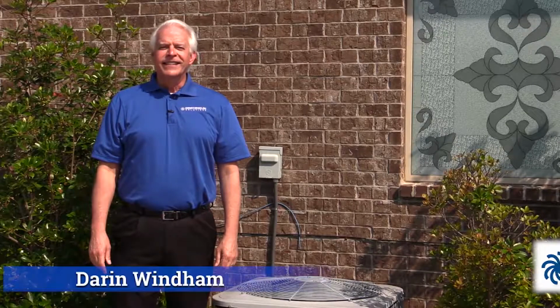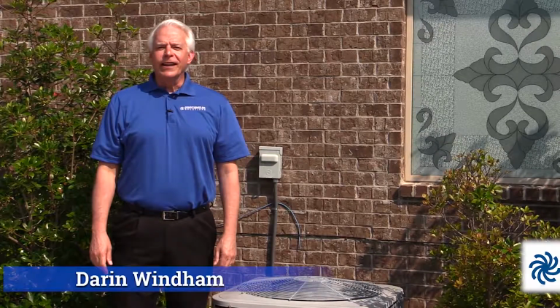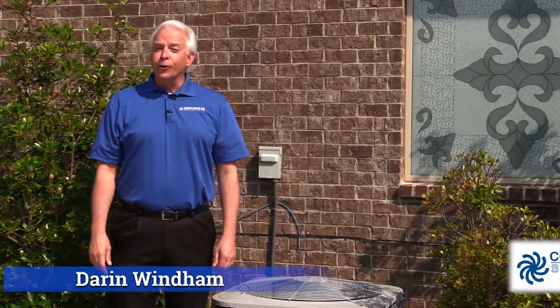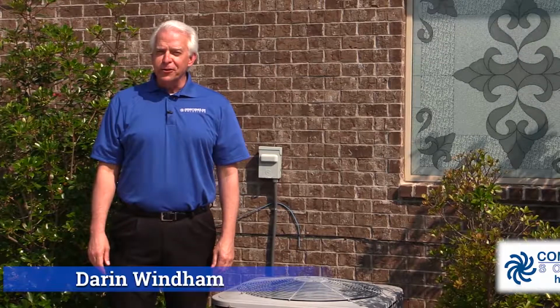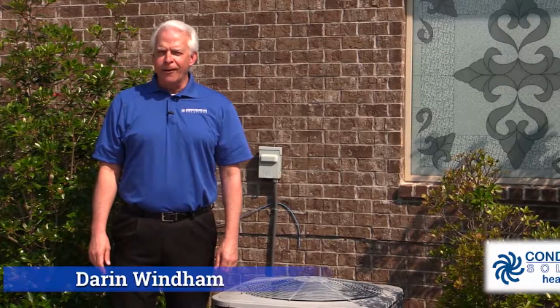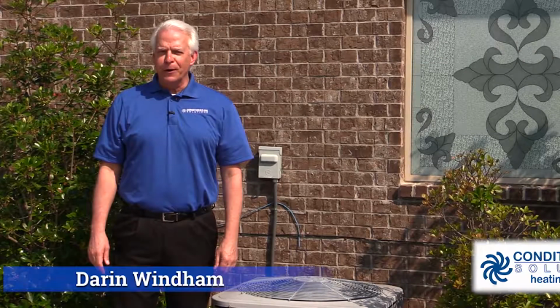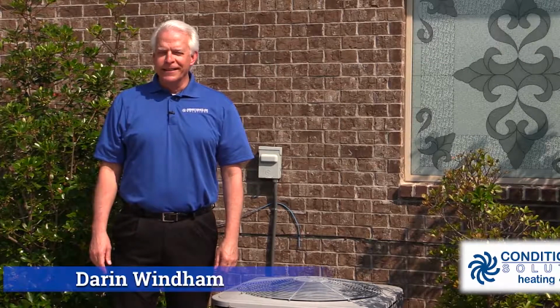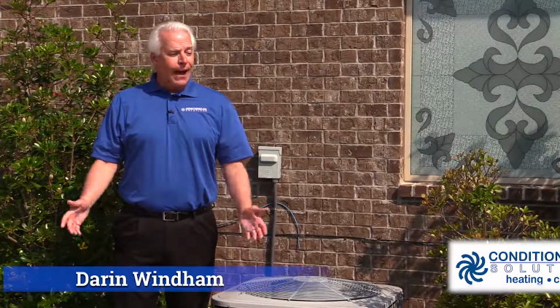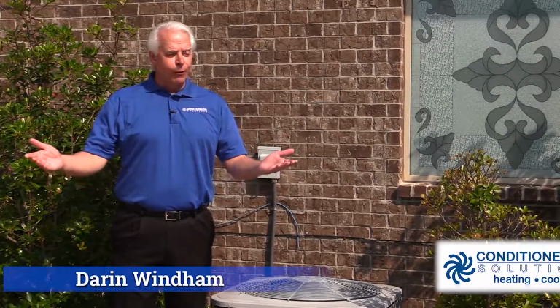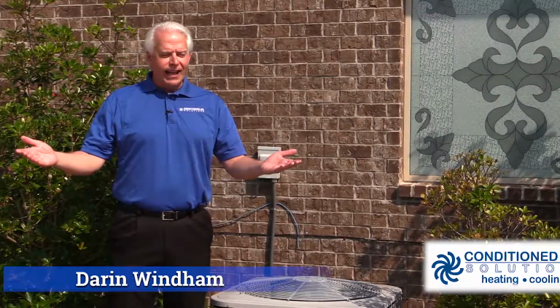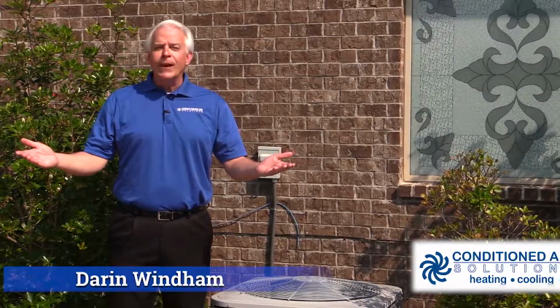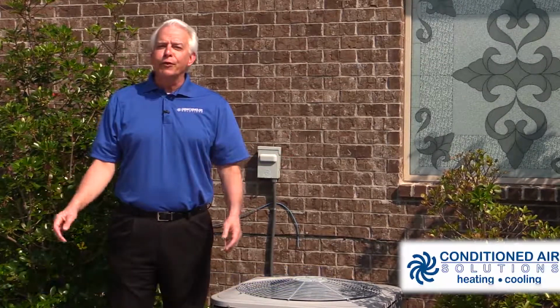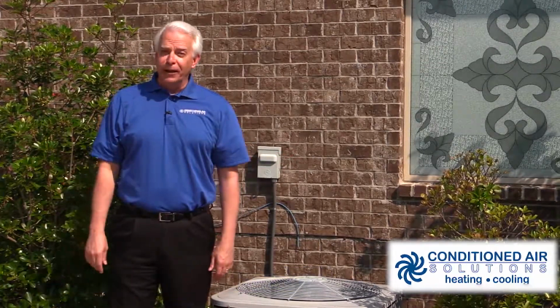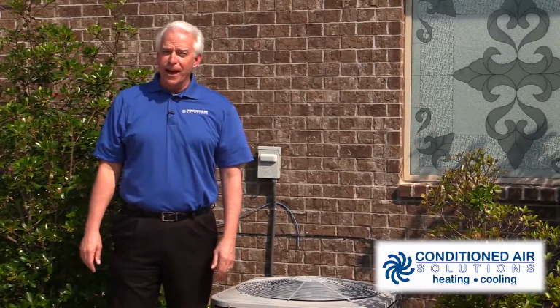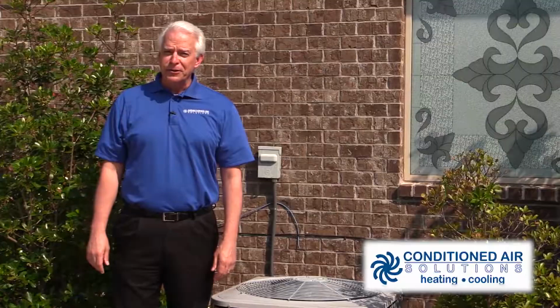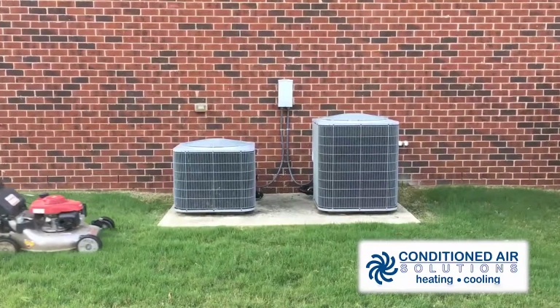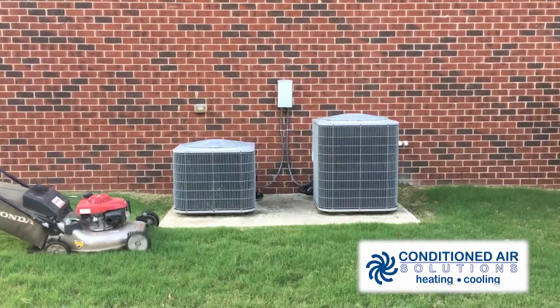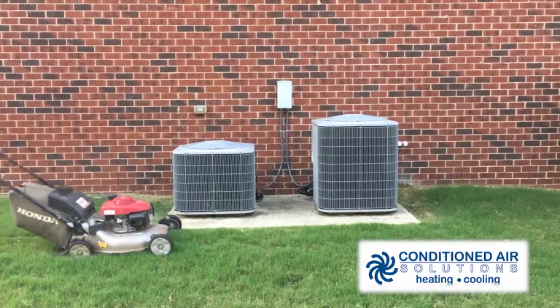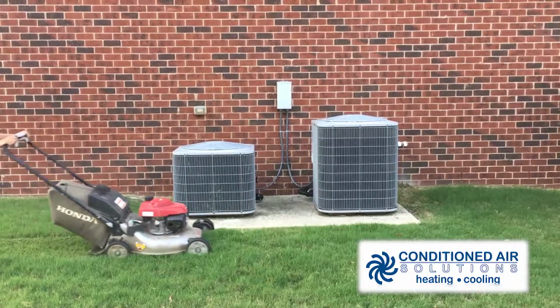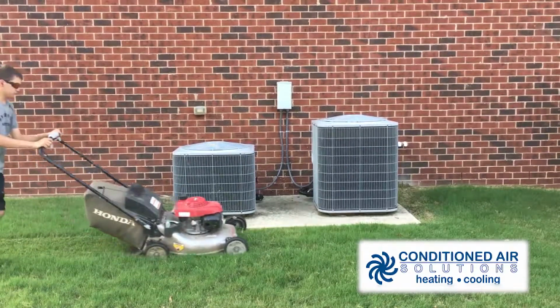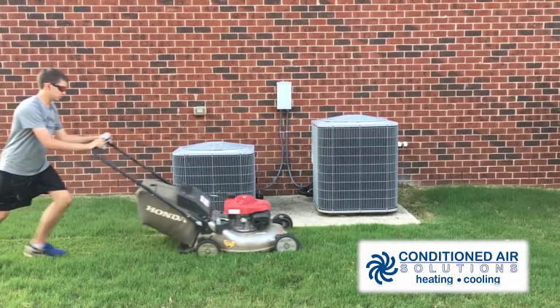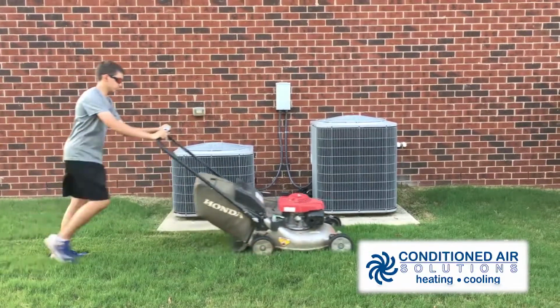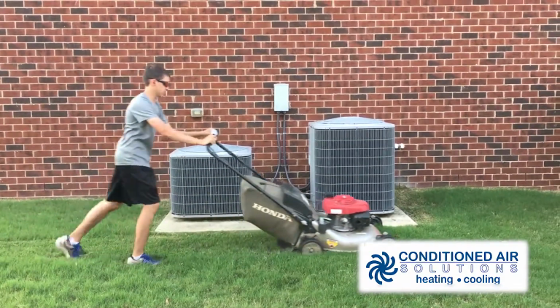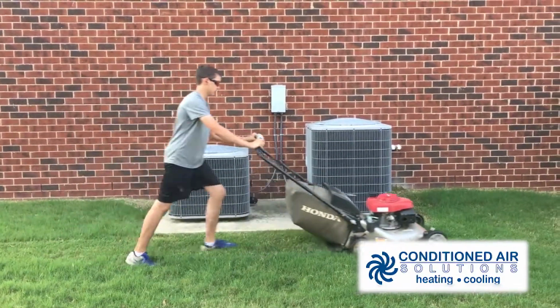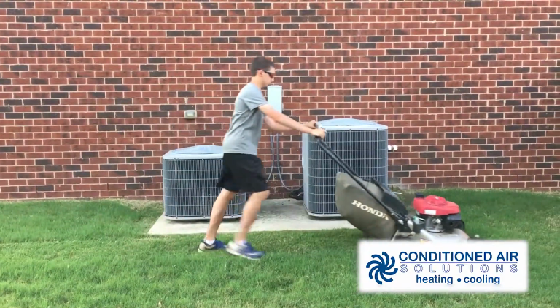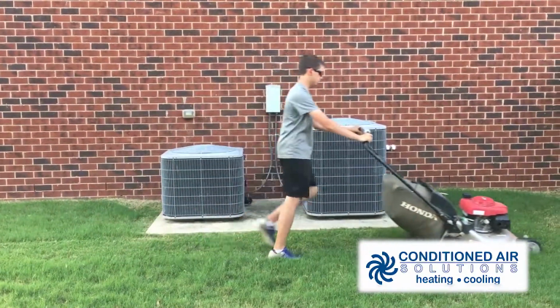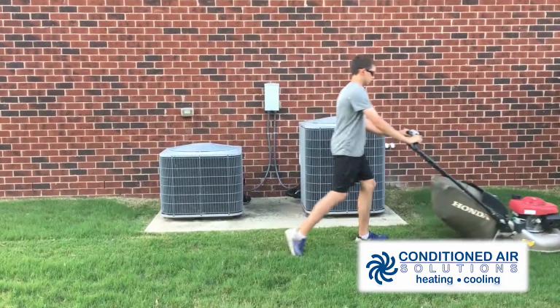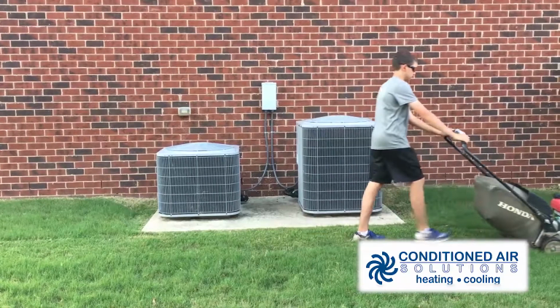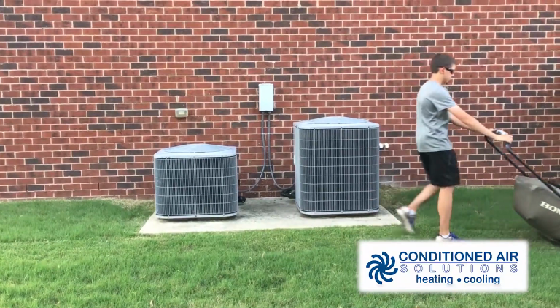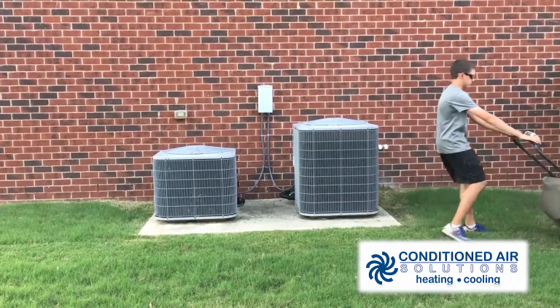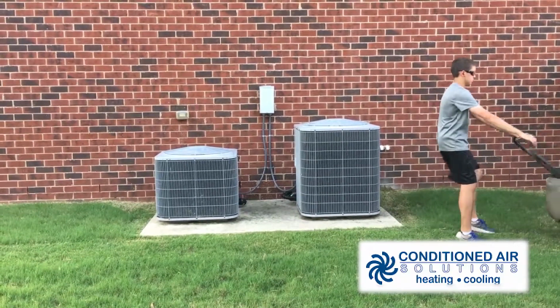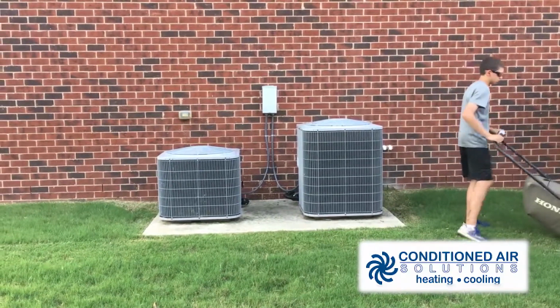Darren here, your Conditioned Air Expert. The grass is growing again, so we have a few friendly reminders. First, when mowing or weed eating, be careful not to hit the unit or send debris and grass flying into it.